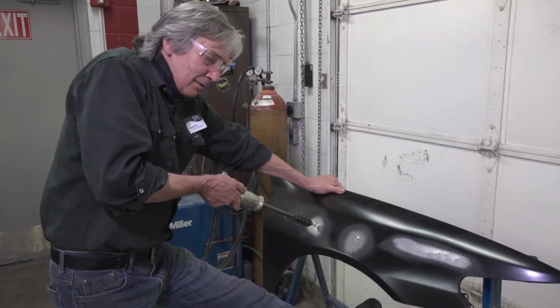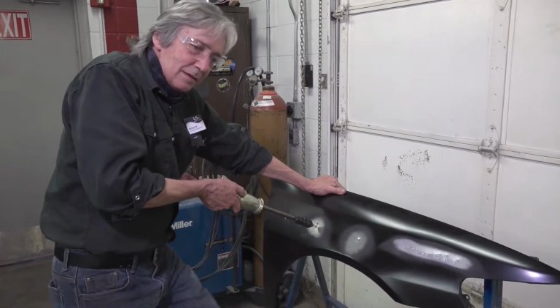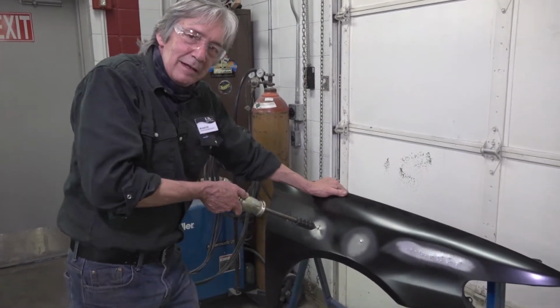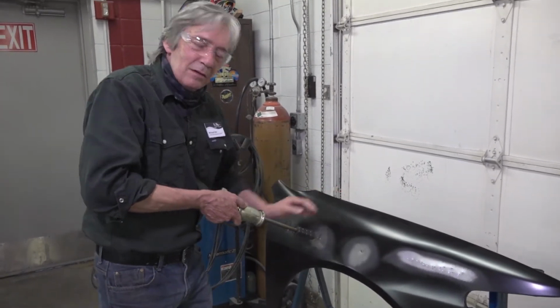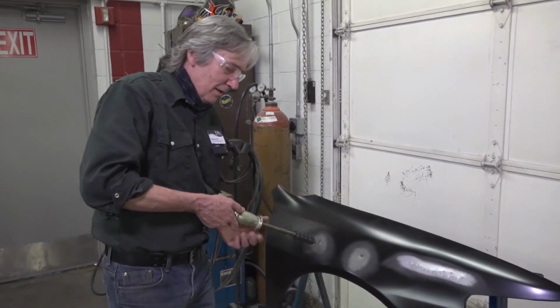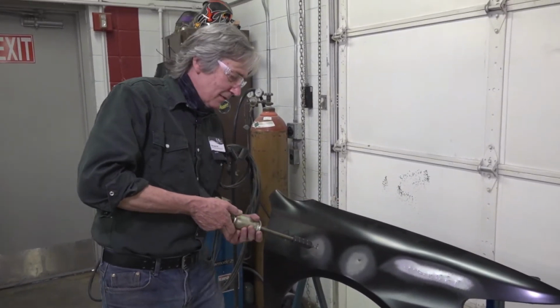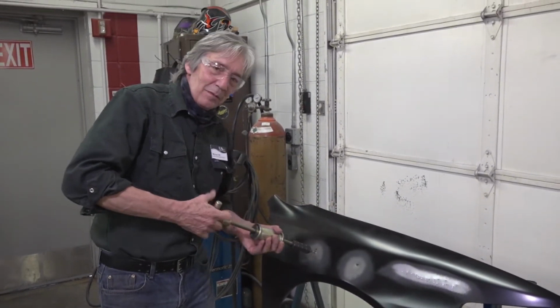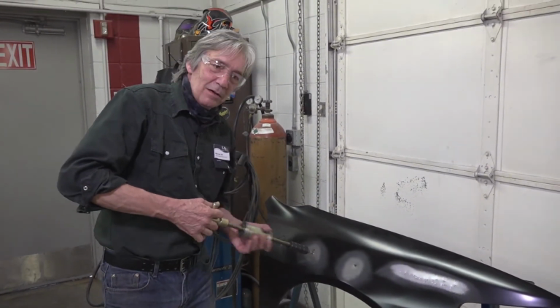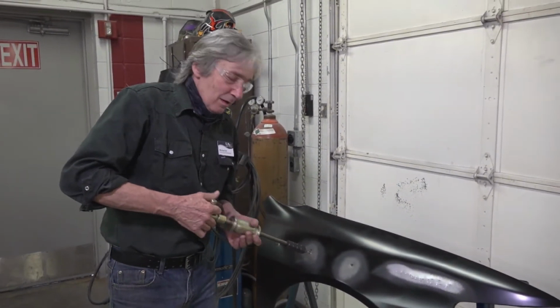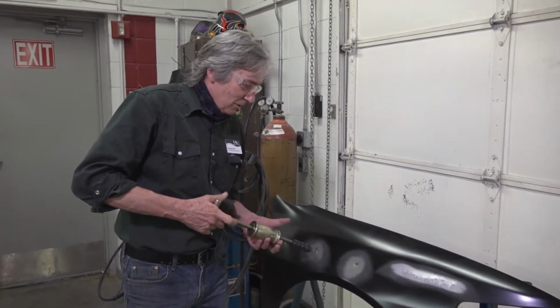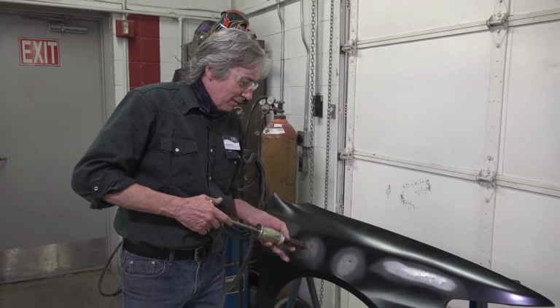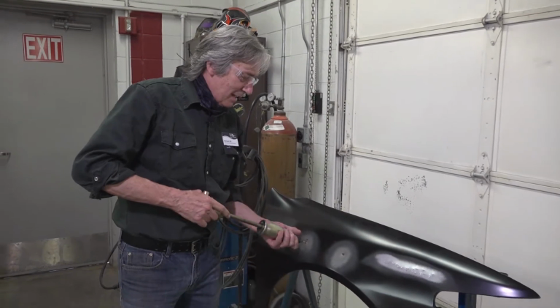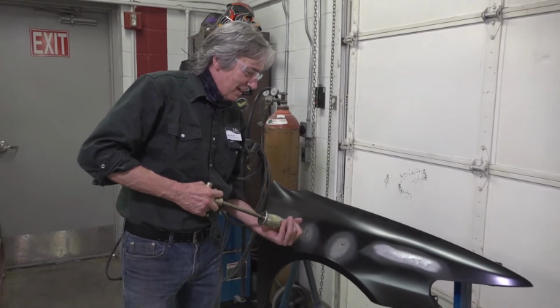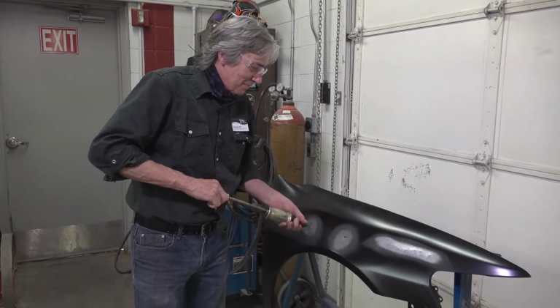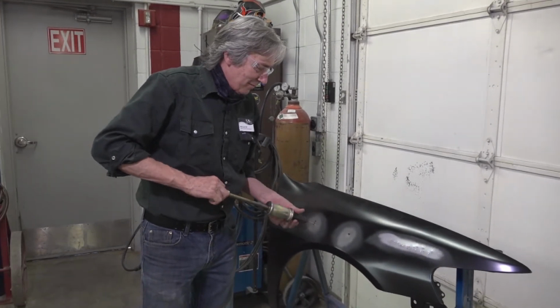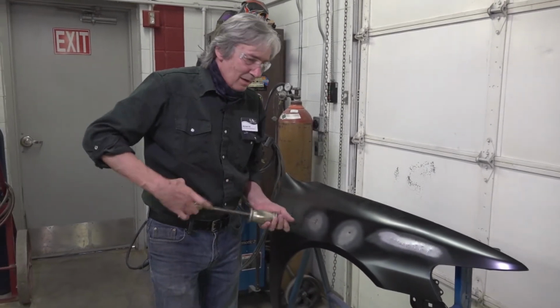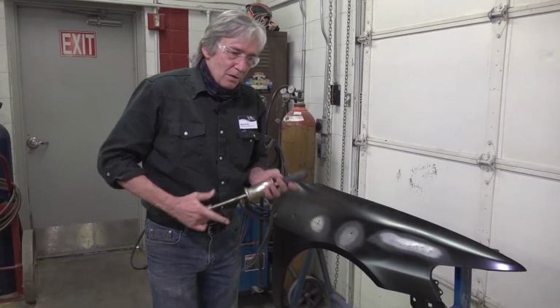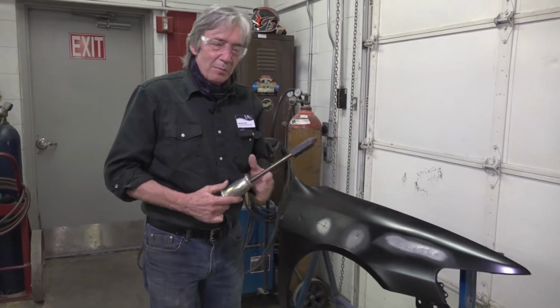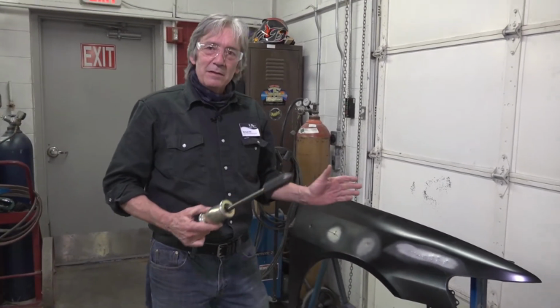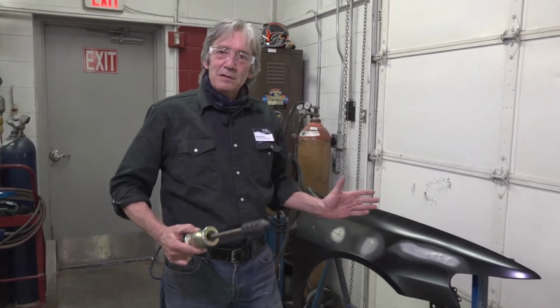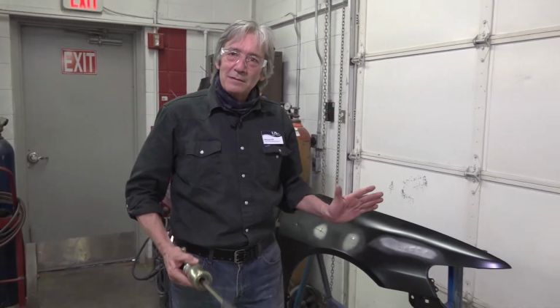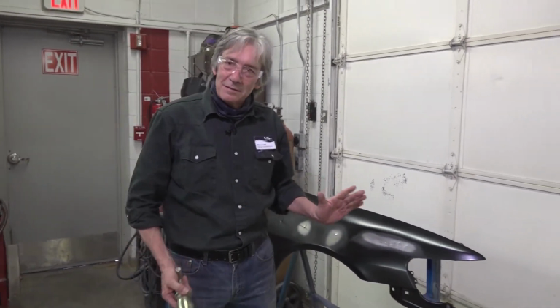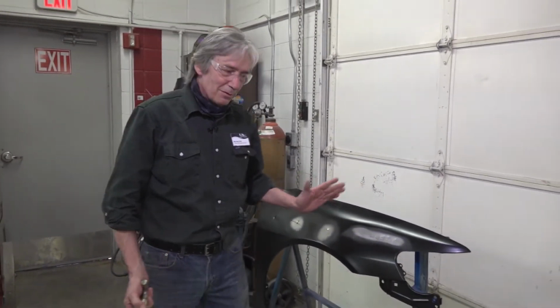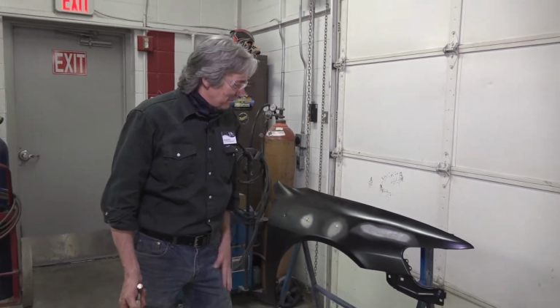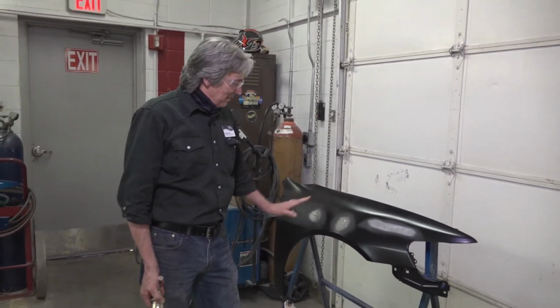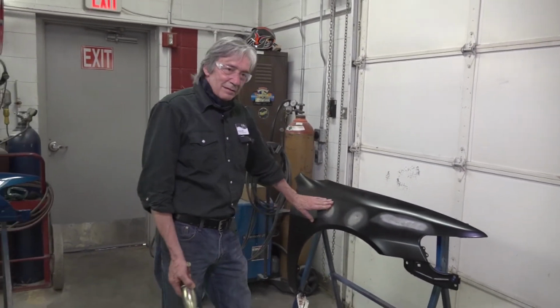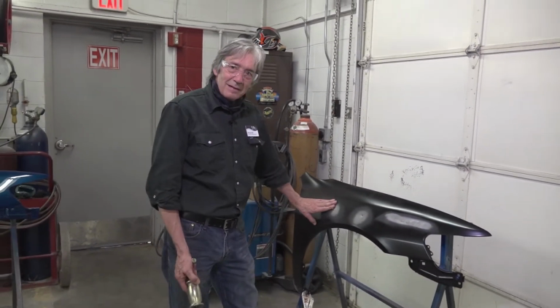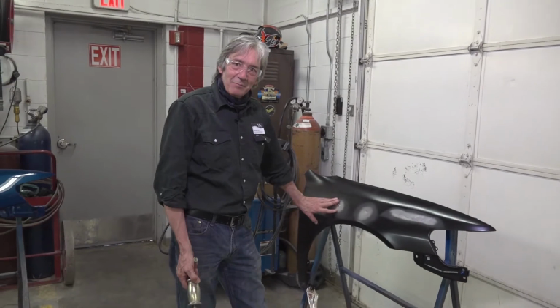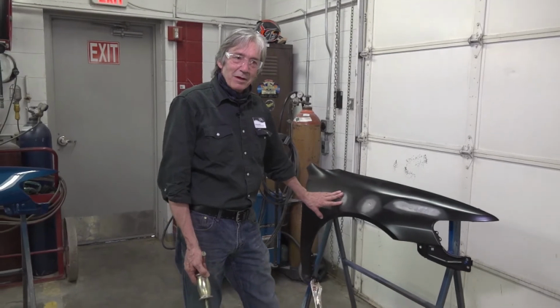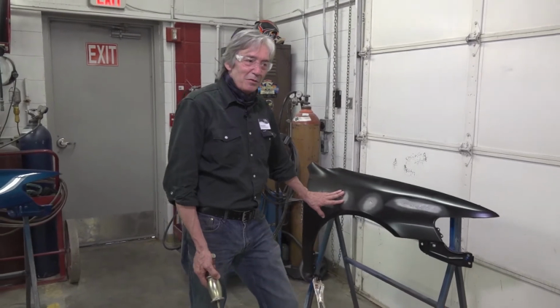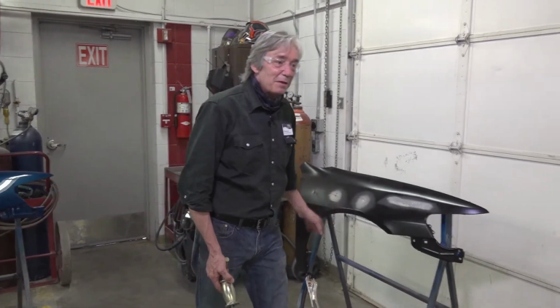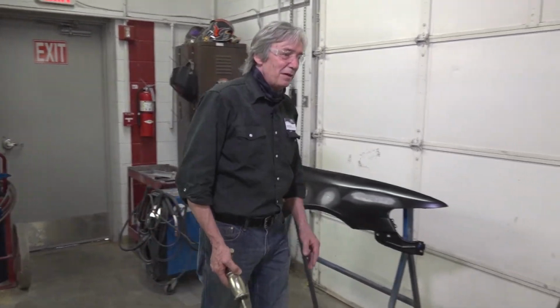This is thin metal, so we use this puller. If it is thicker metal, of course it becomes a slide hammer. The drawback to using this process — you'll learn — is it takes time, because now we've got to remove this metal stud.